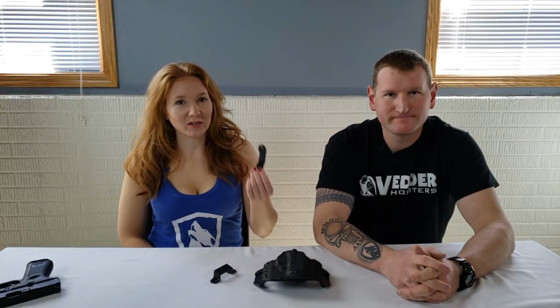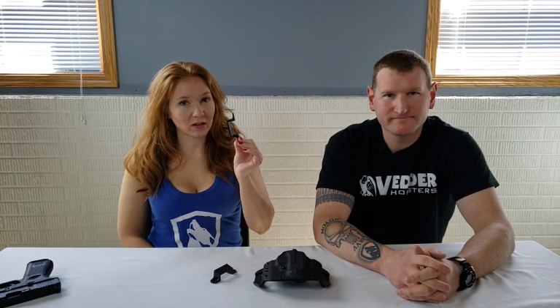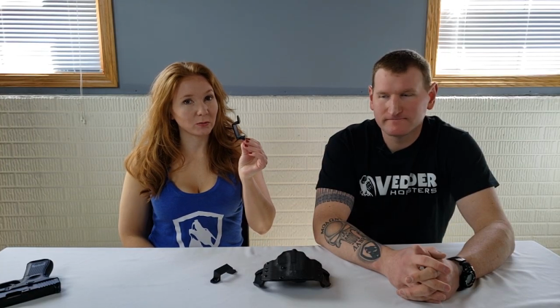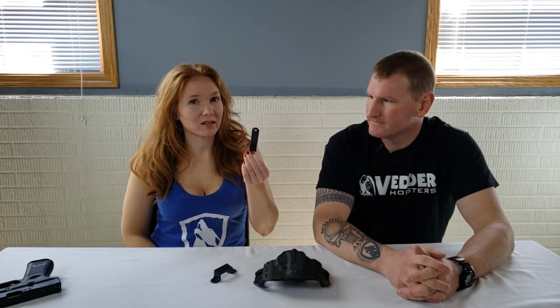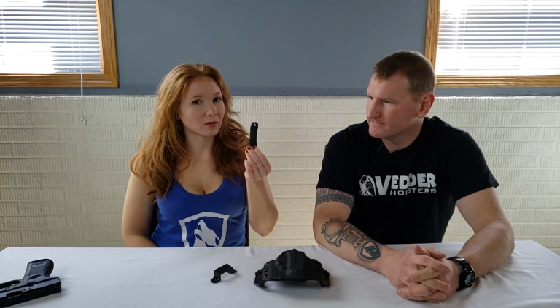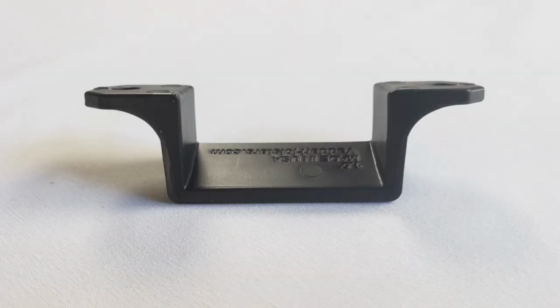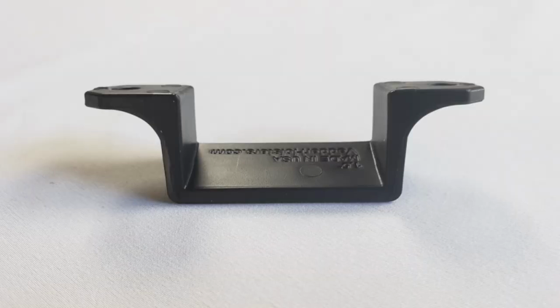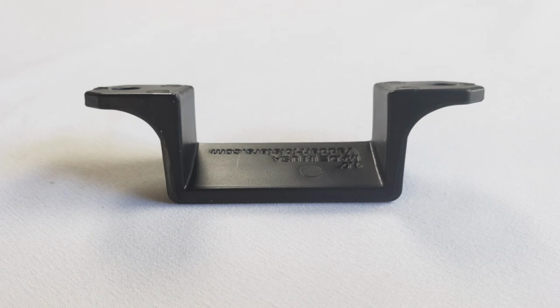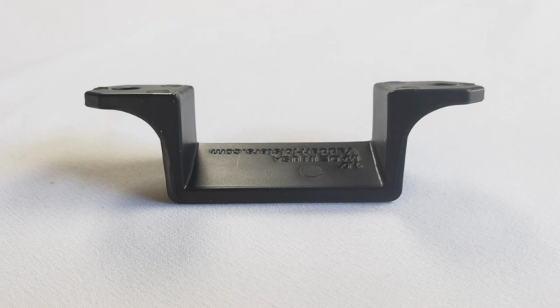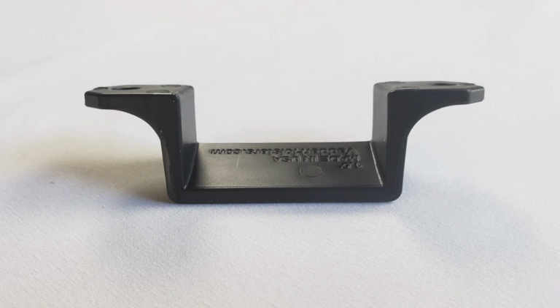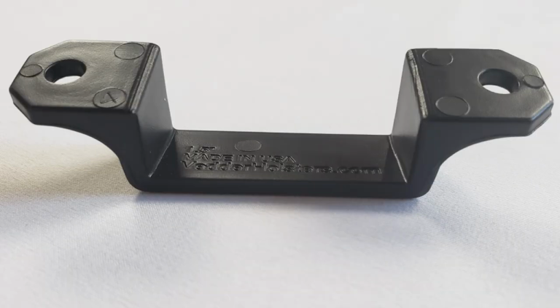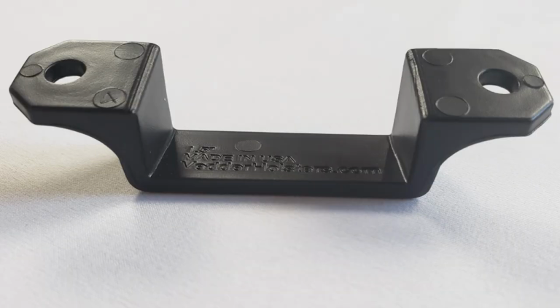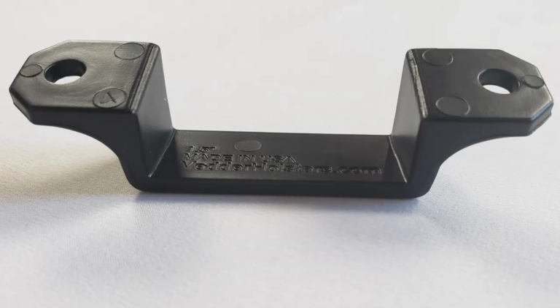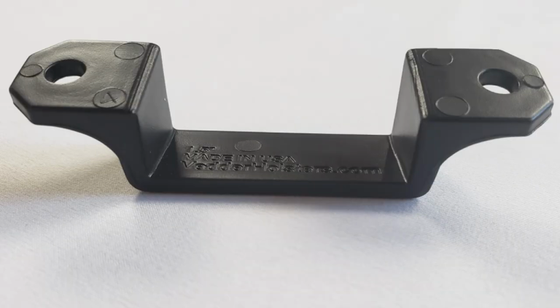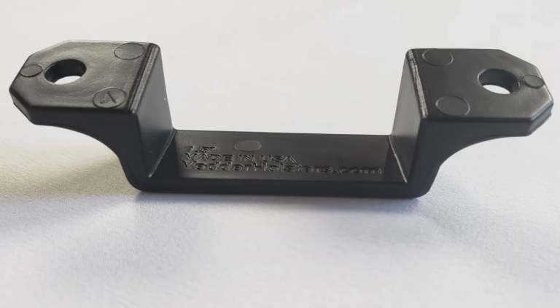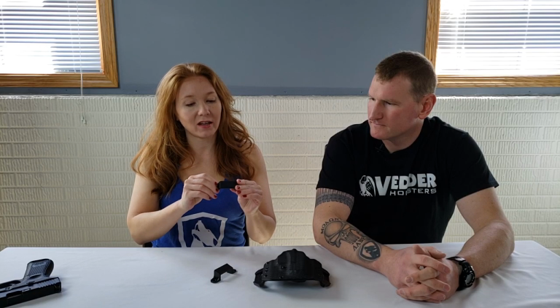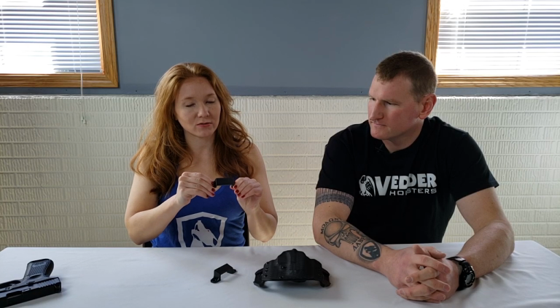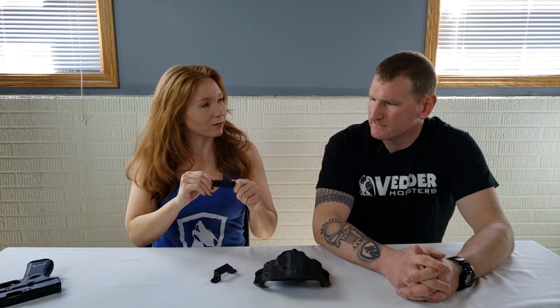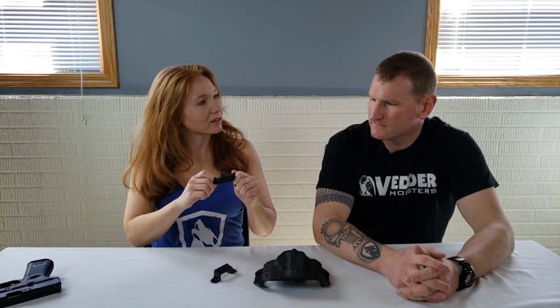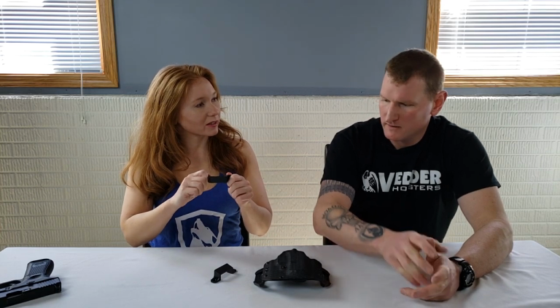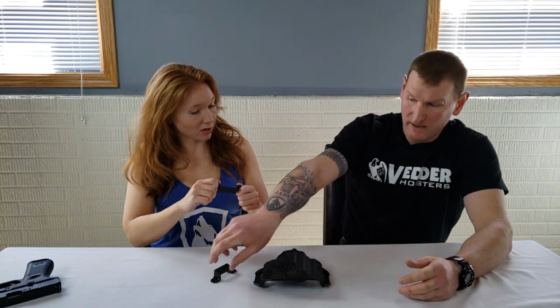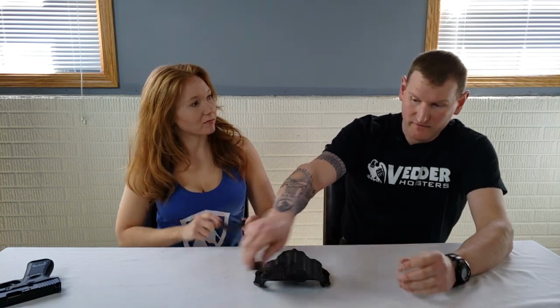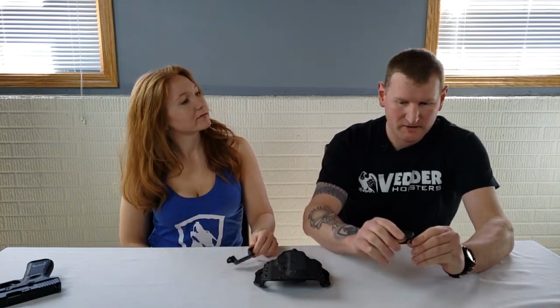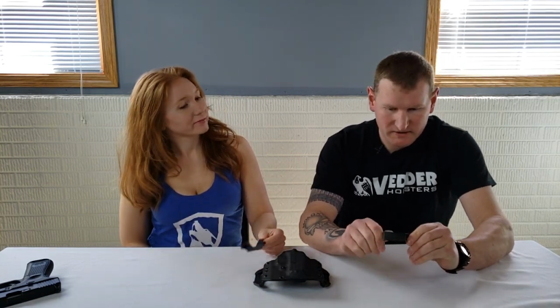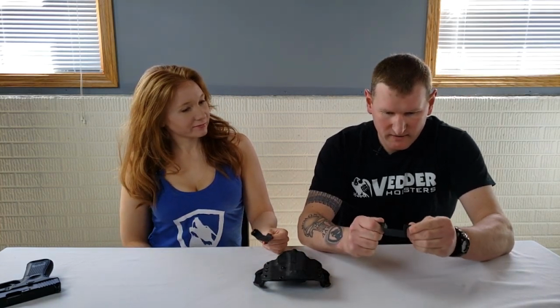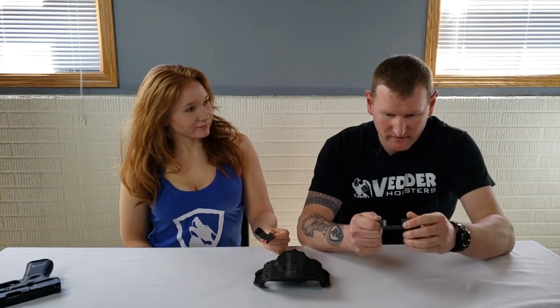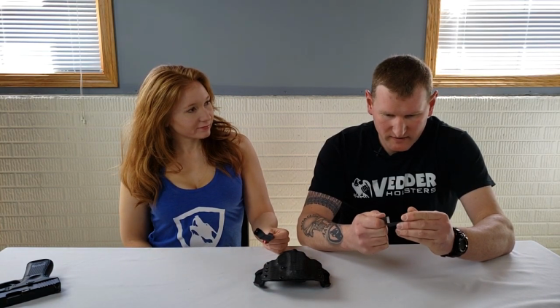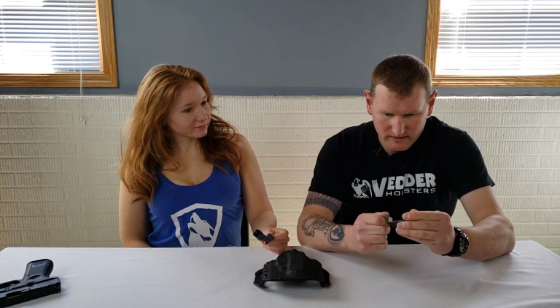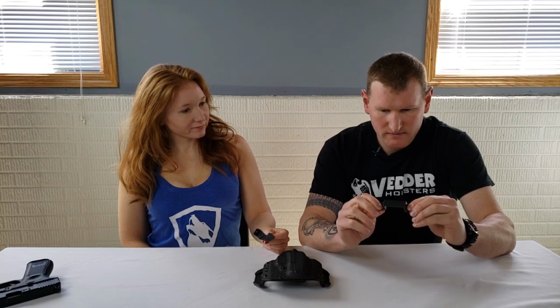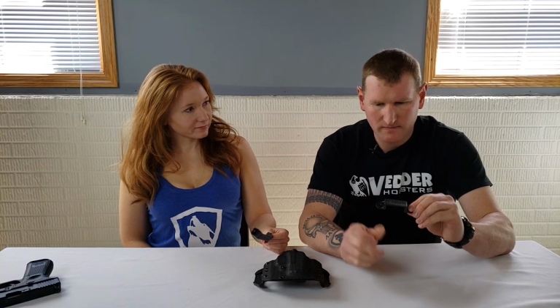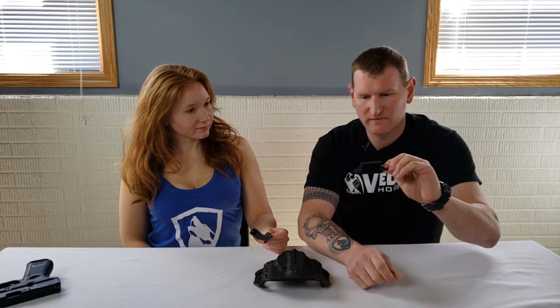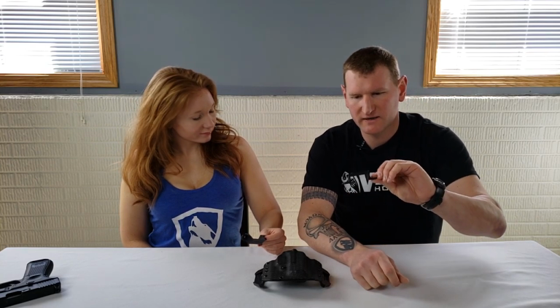They also have these other loop options — there's a nice angle to them that helps keep it closer to your body. They're very rigid, very robust construction, and they keep the gun very tight to the body.